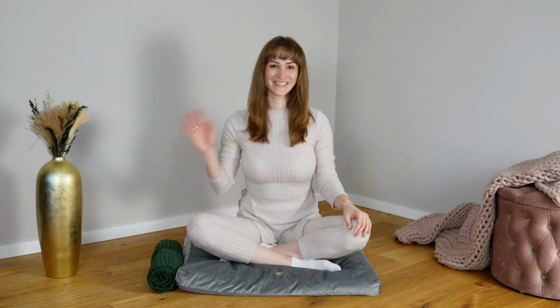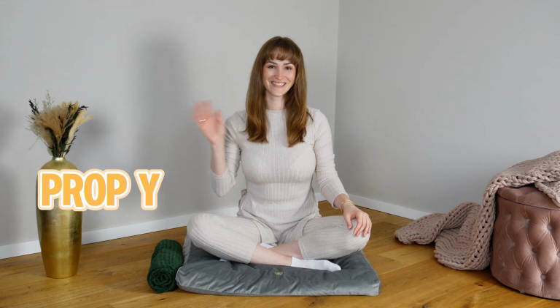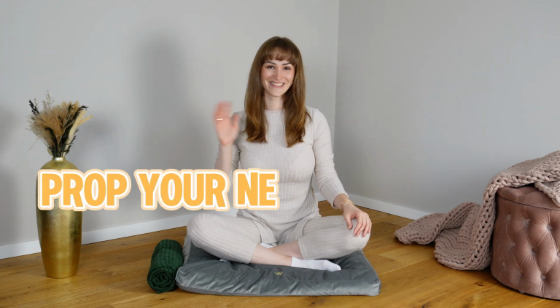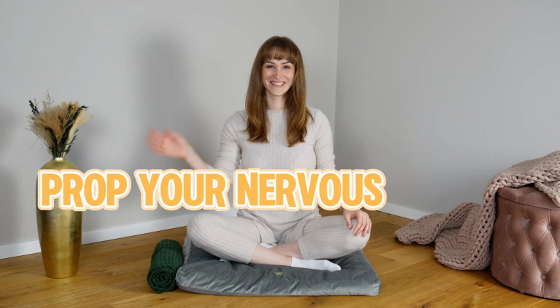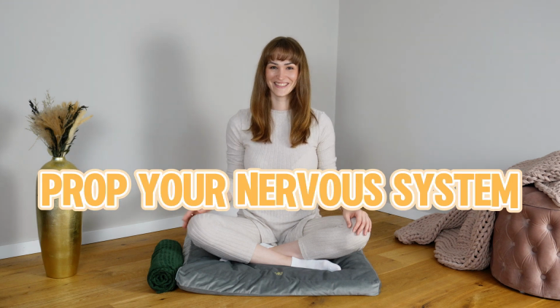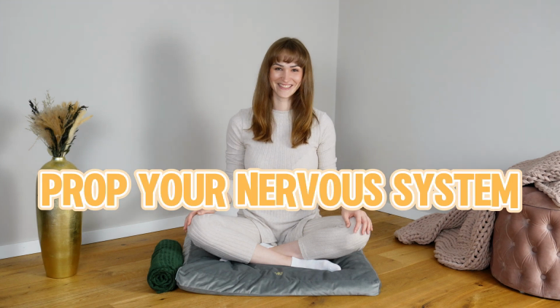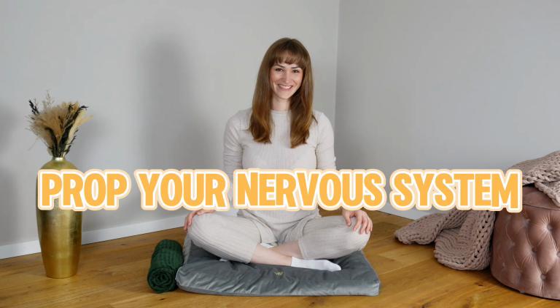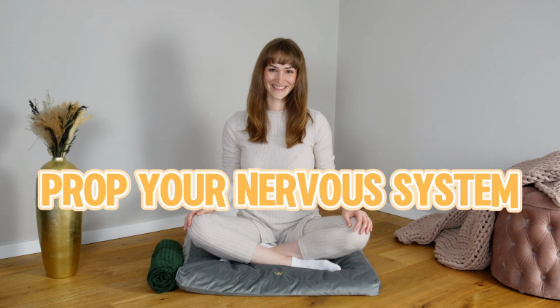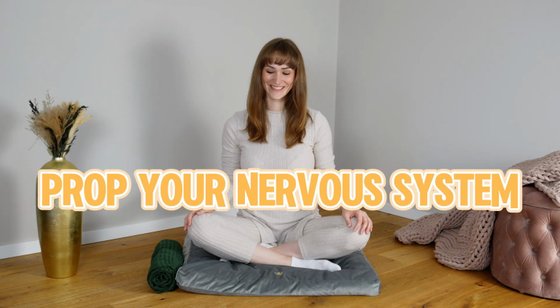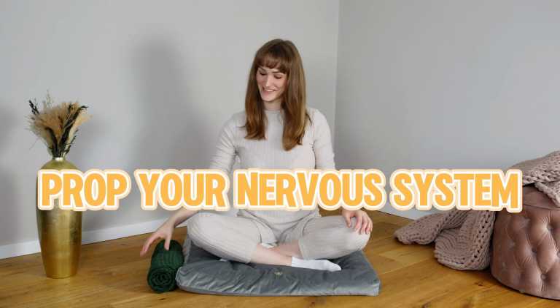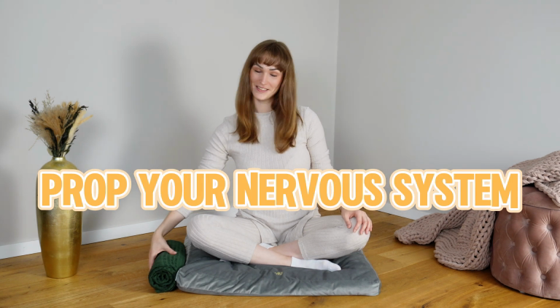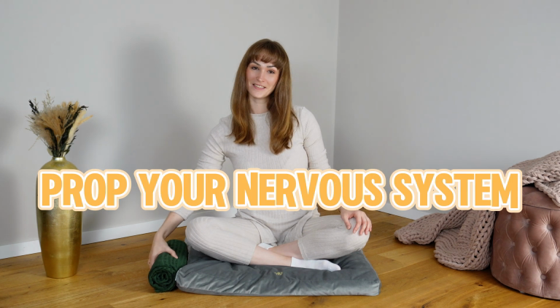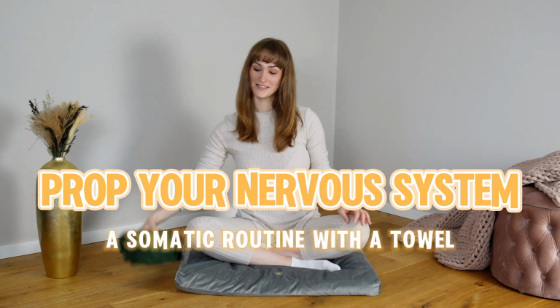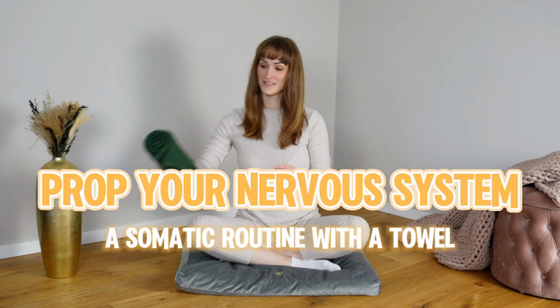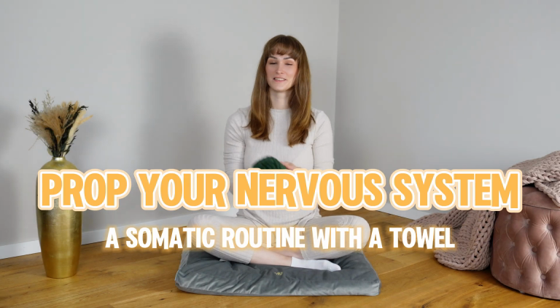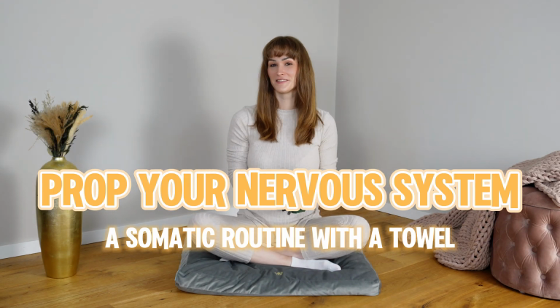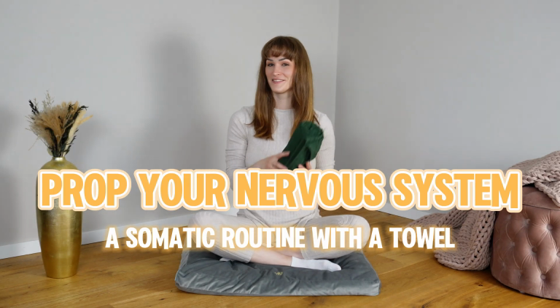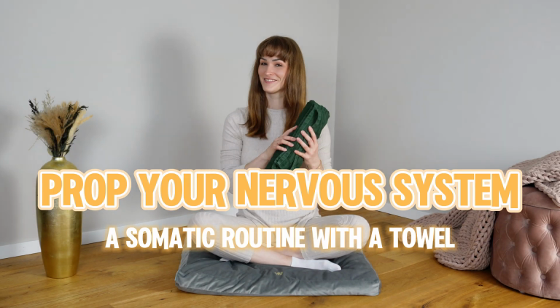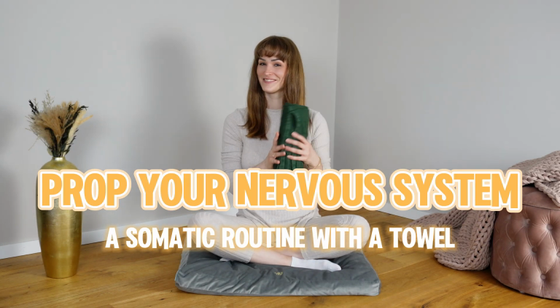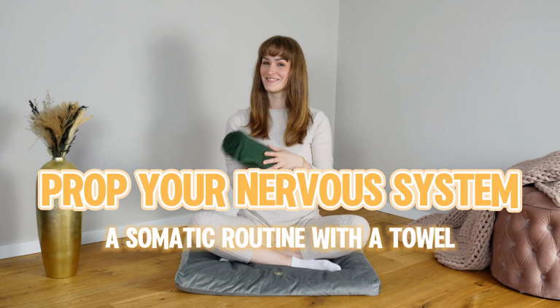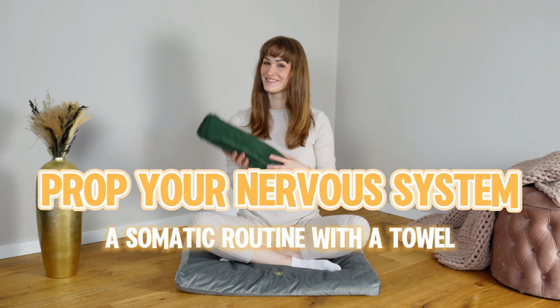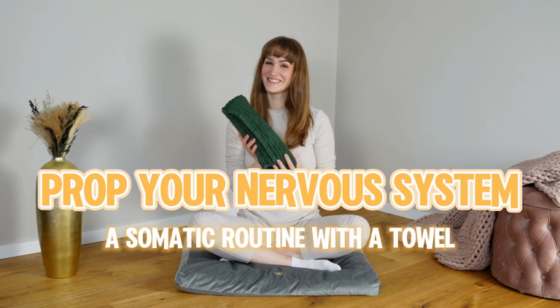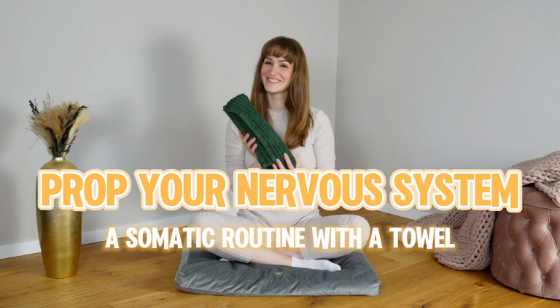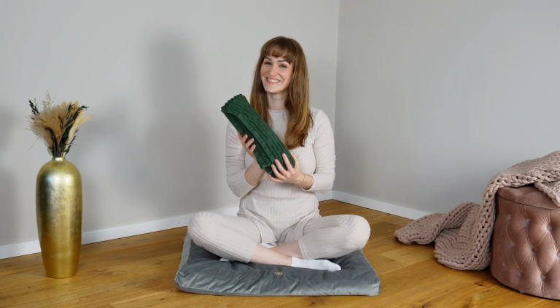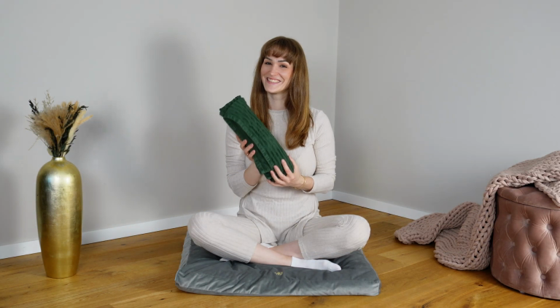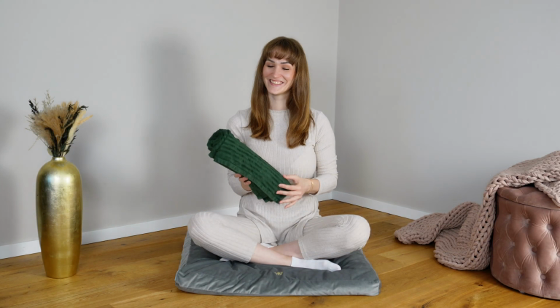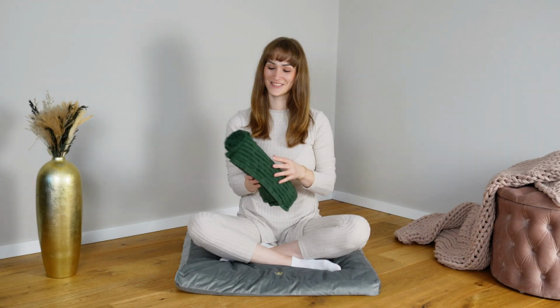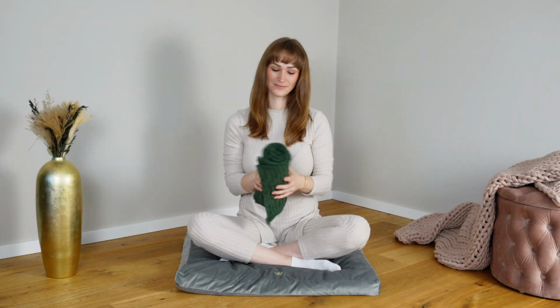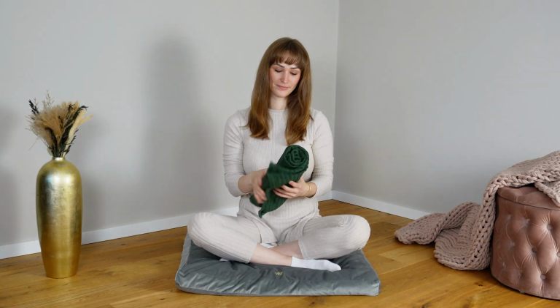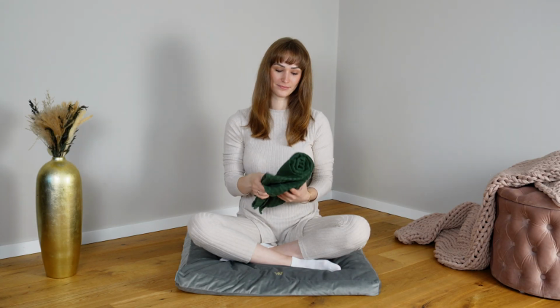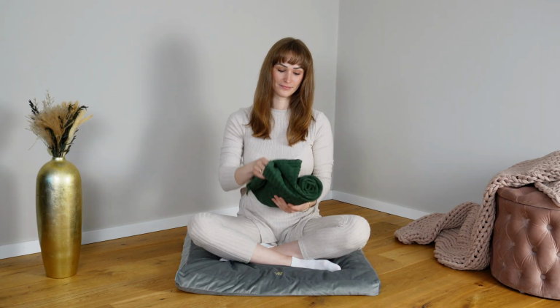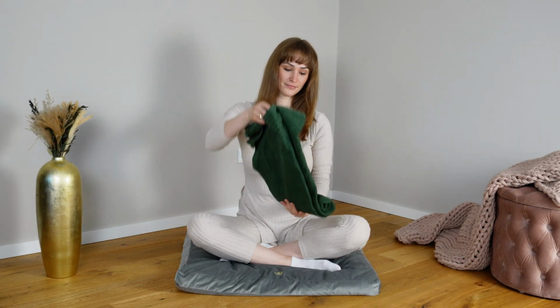Welcome to Prop Your Nervous System, a playful series where everyday objects become tools for feeling grounded, safe and alive in your body. Today's prop is a towel. Let's begin.